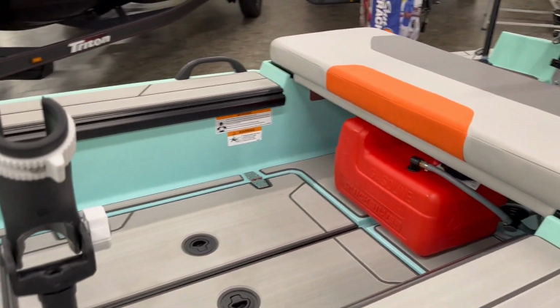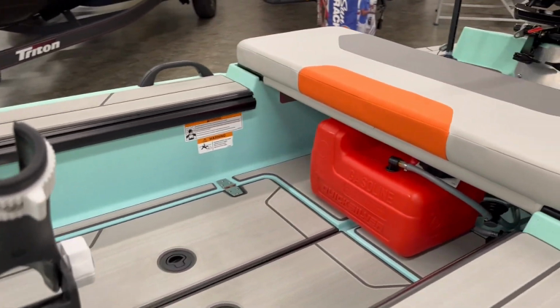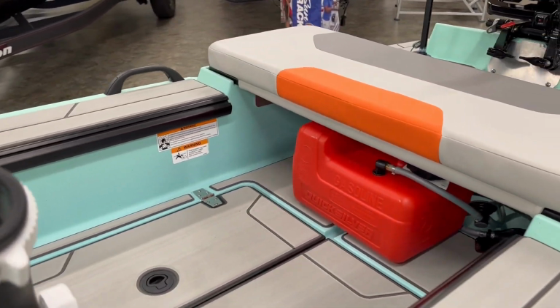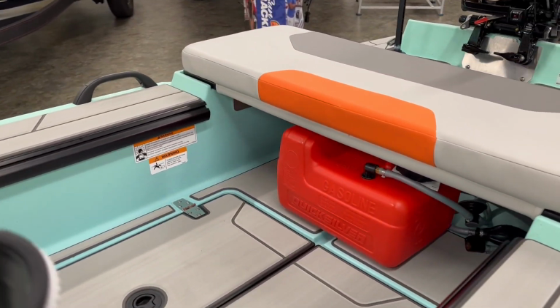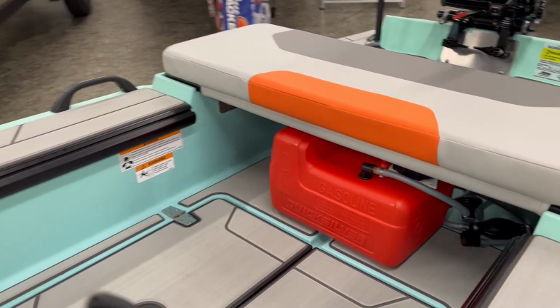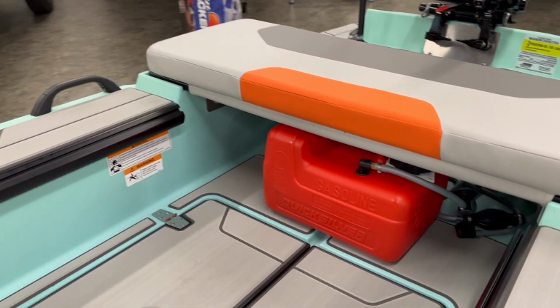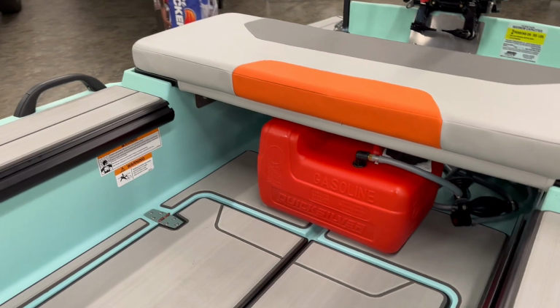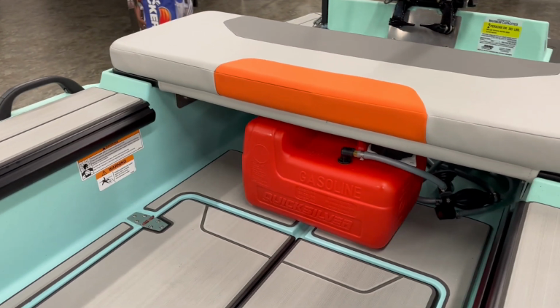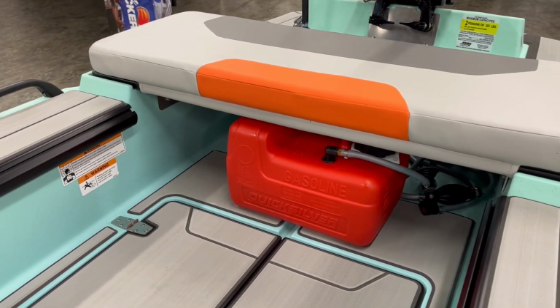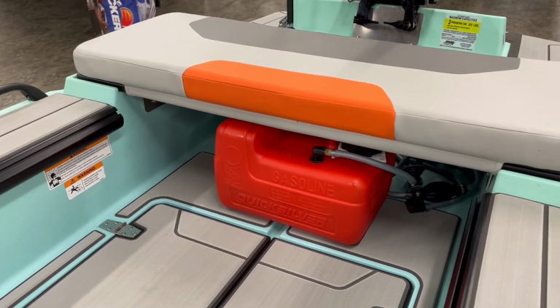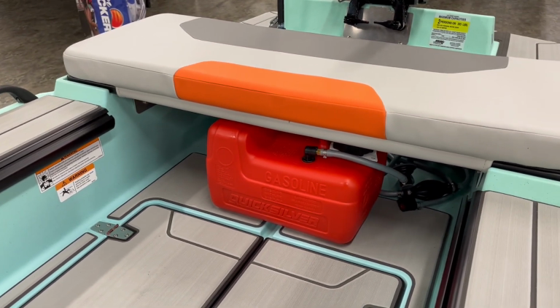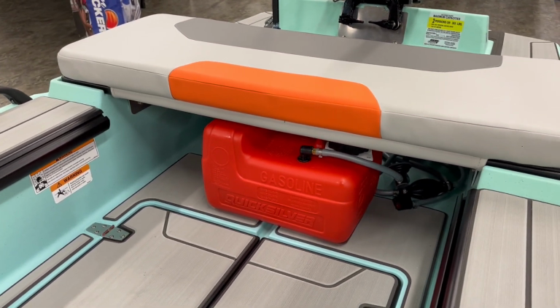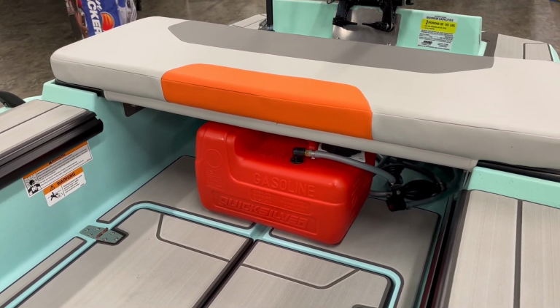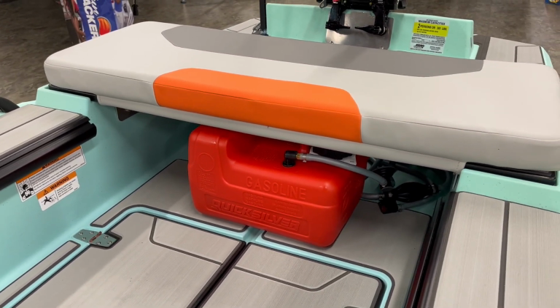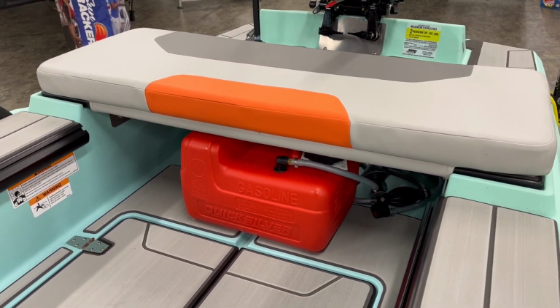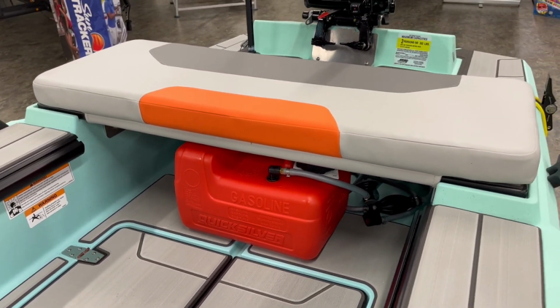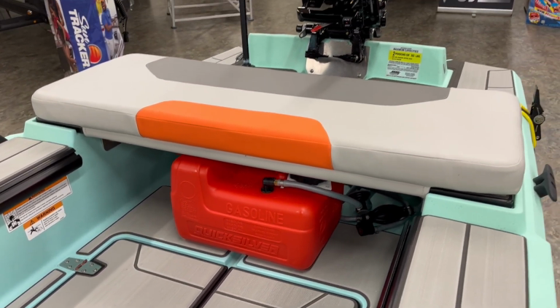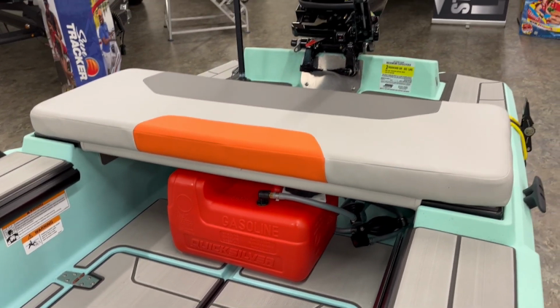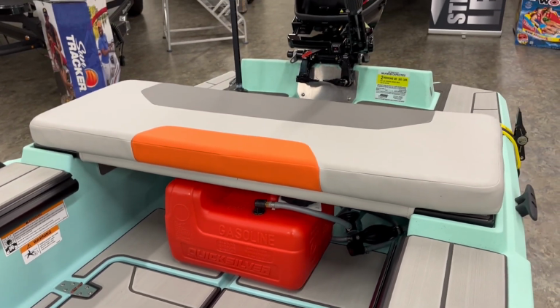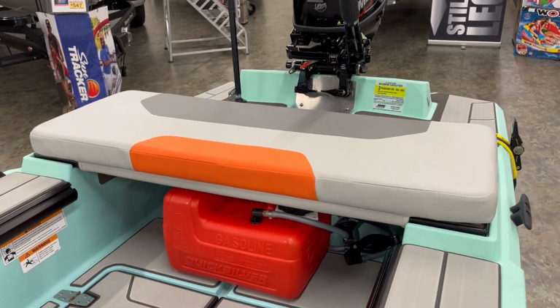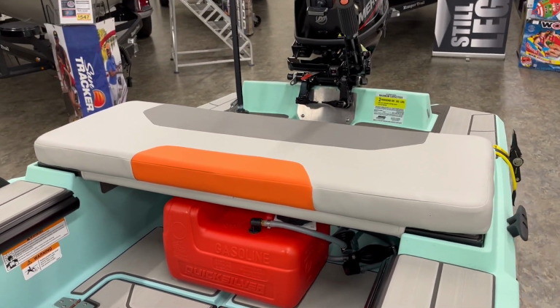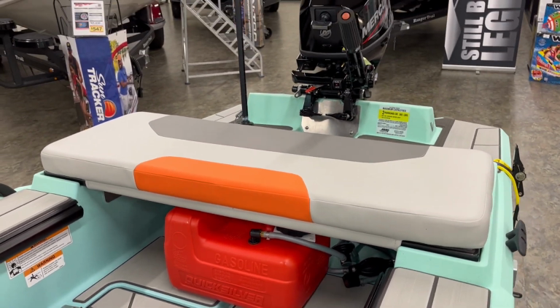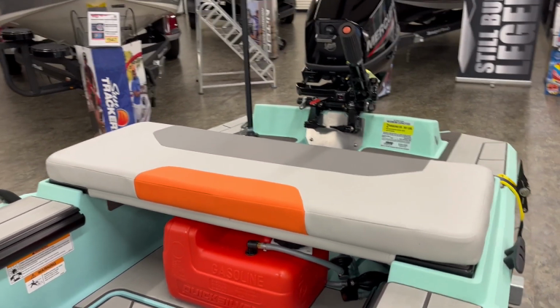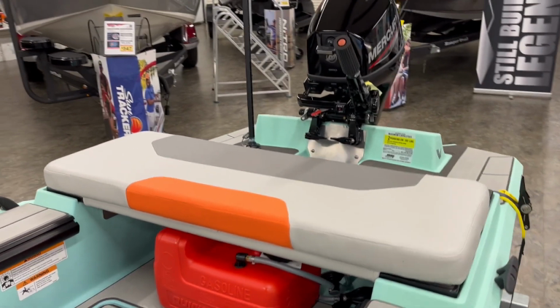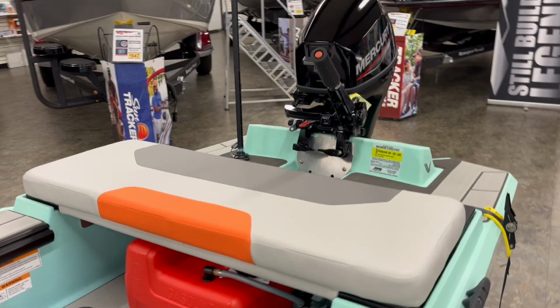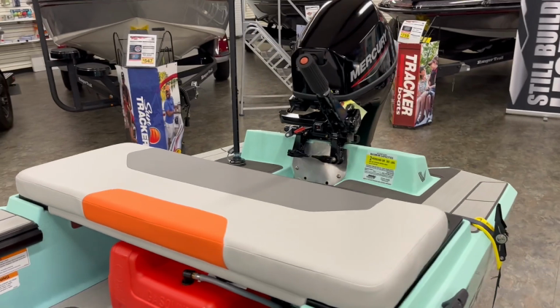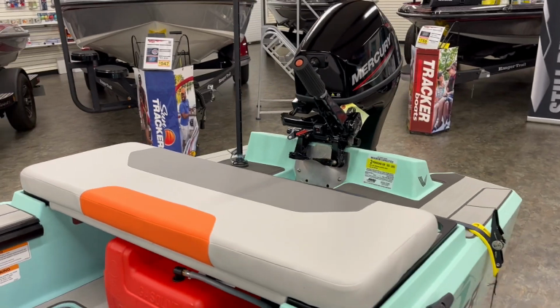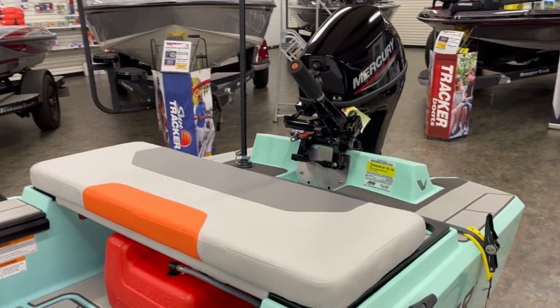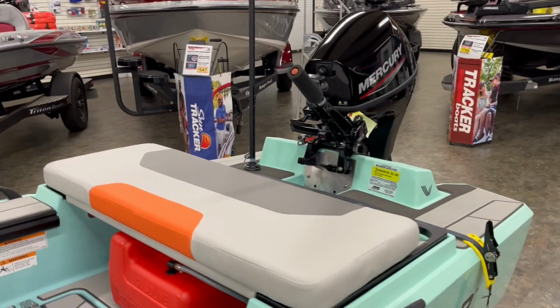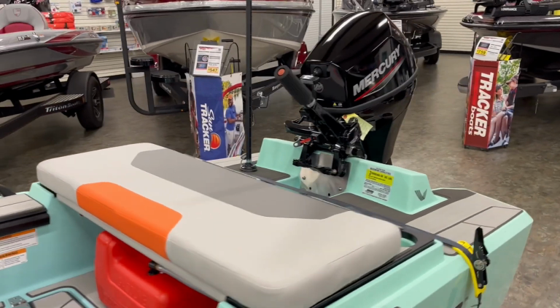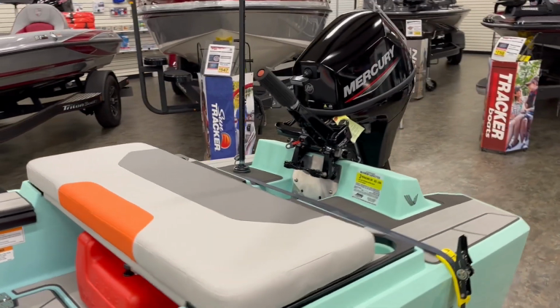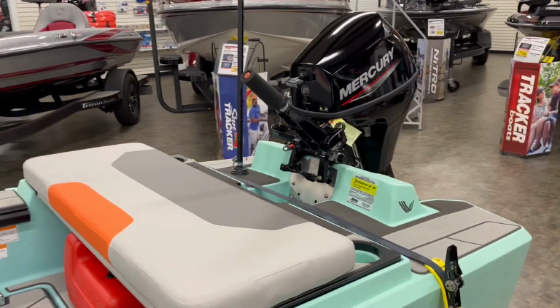It has a three-gallon fuel tank with the 9.9 gas motor. Also, this is available with the new Avatar electric Mercury motor.